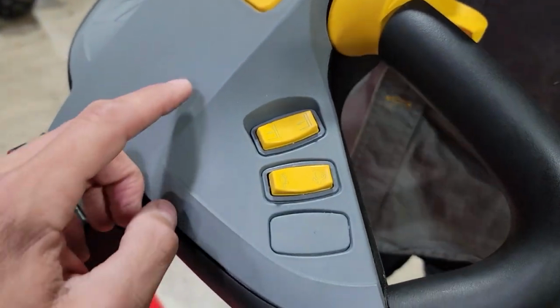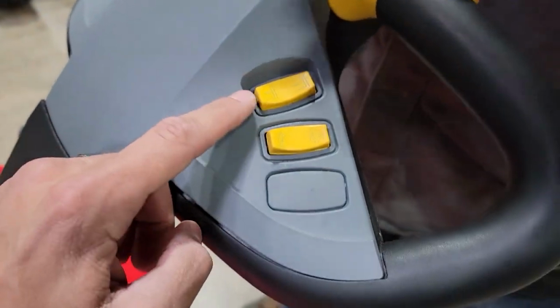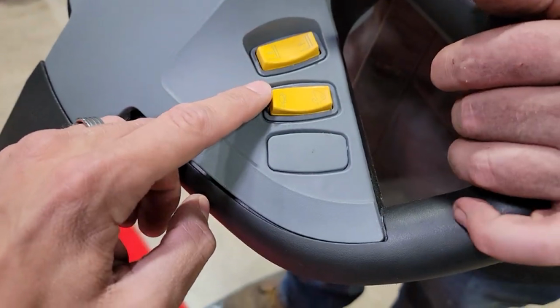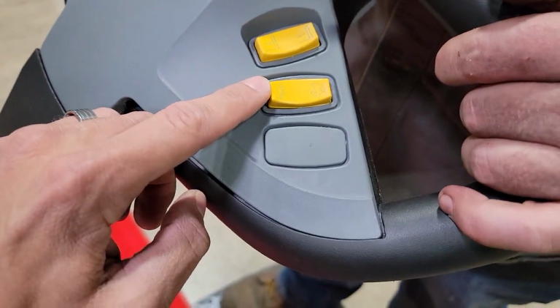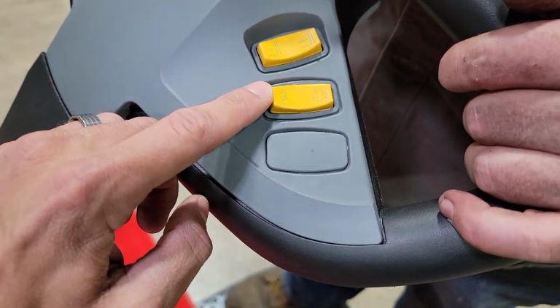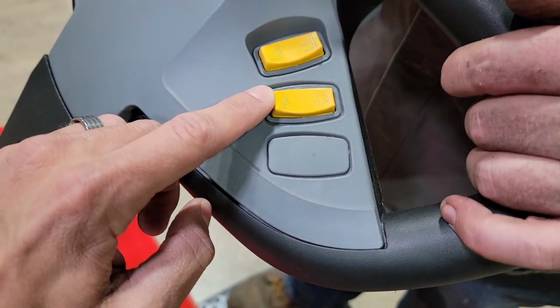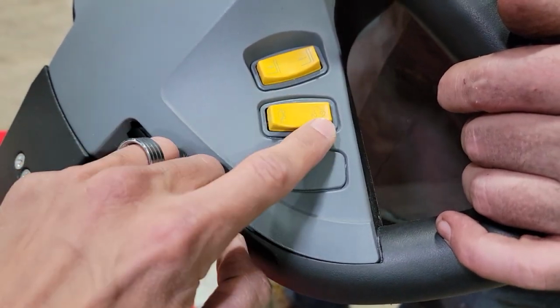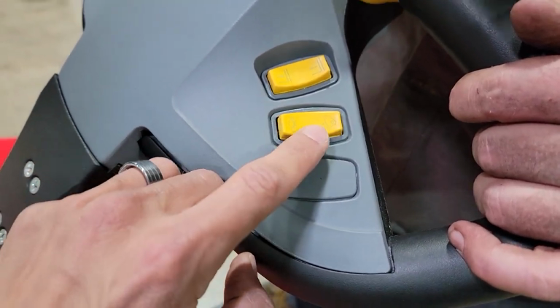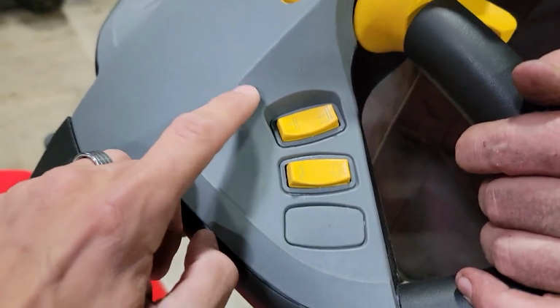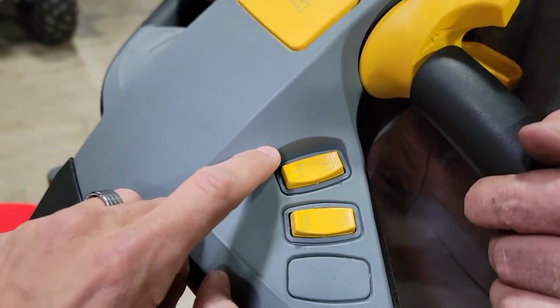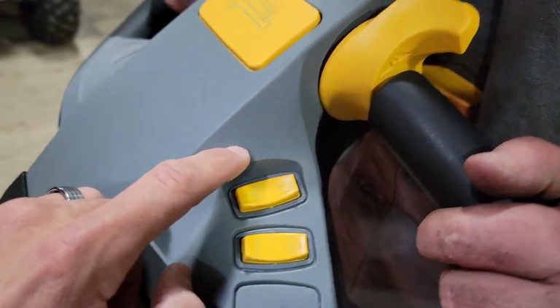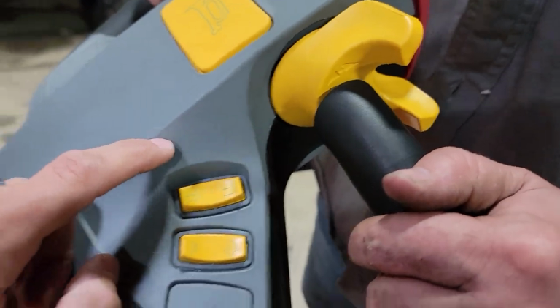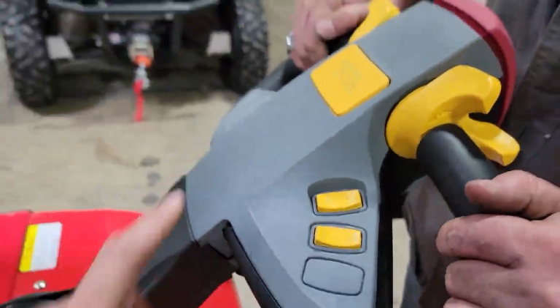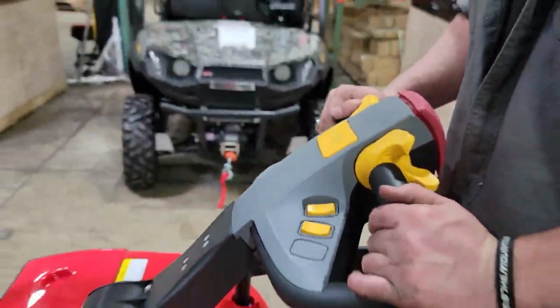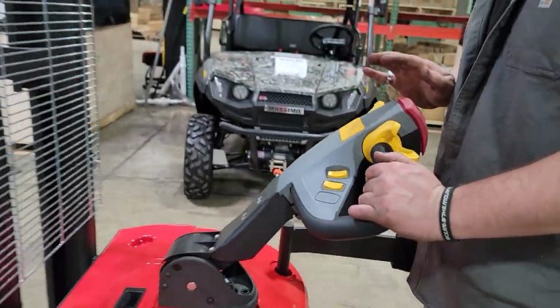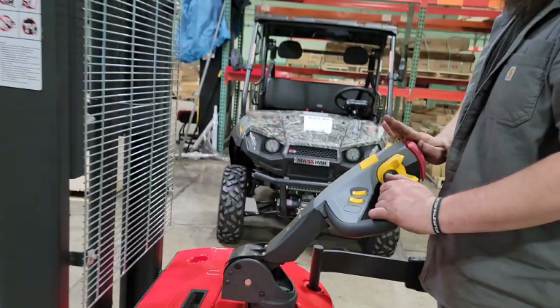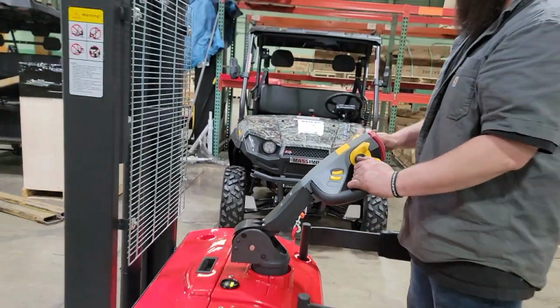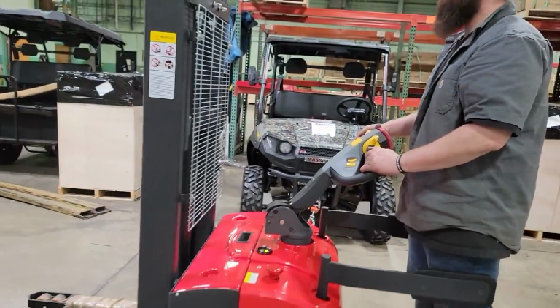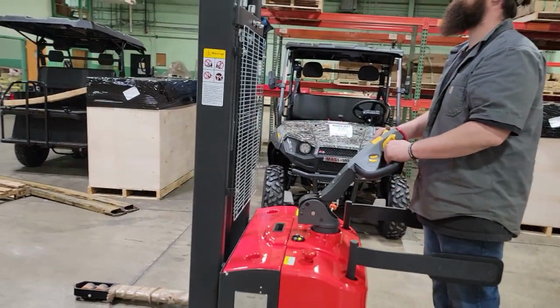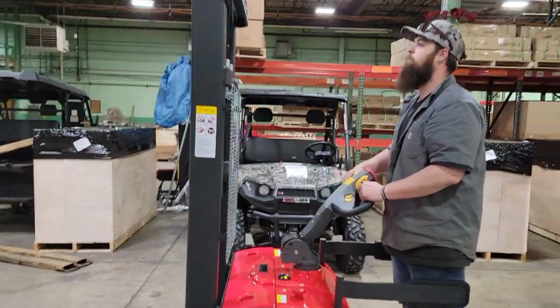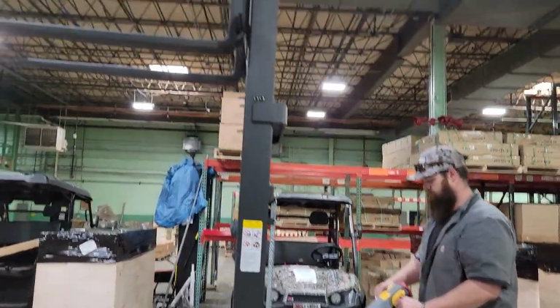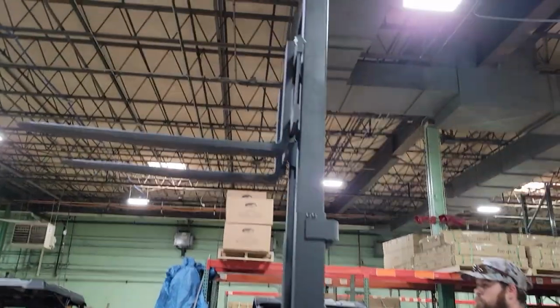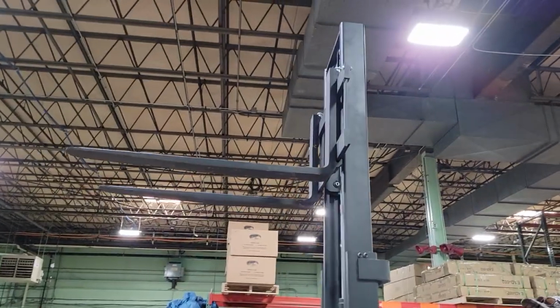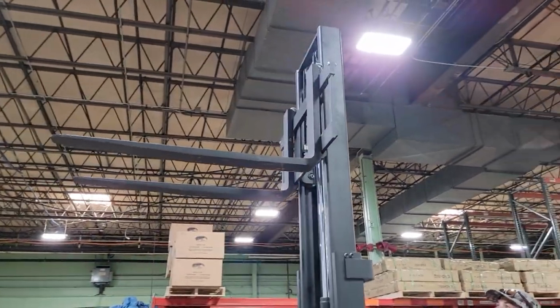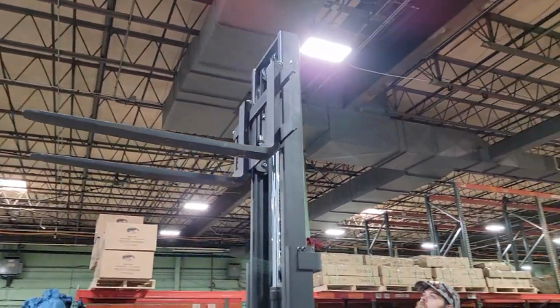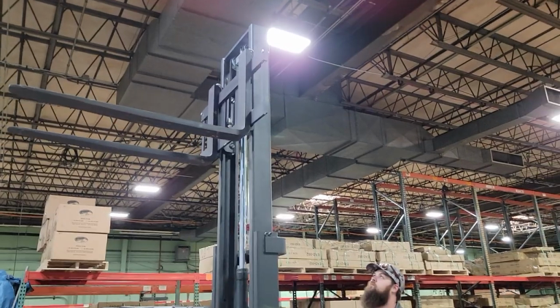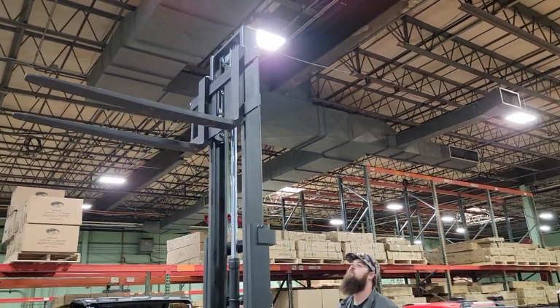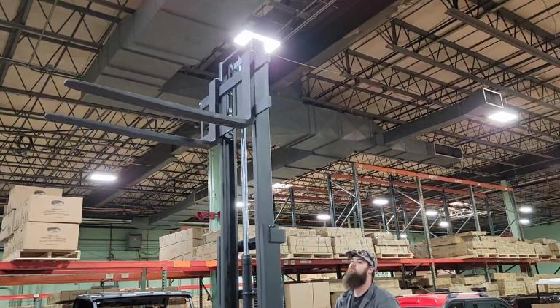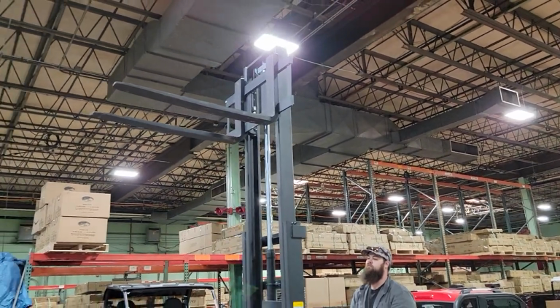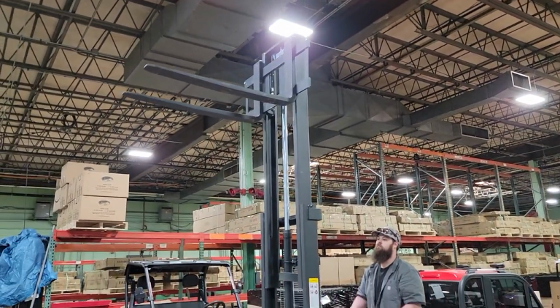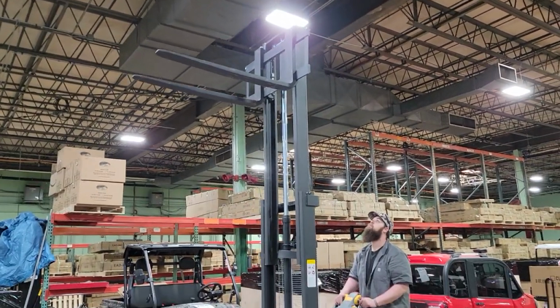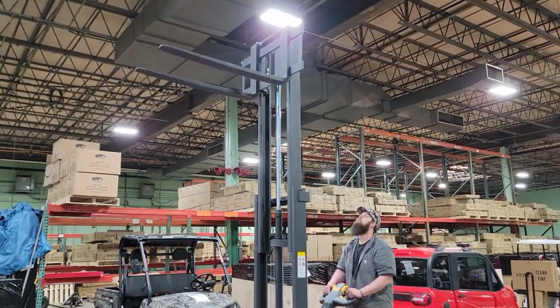A lot of safety features including your horn. You've got slow speed, fast speed, and you also have safety. Check it out — 118 inch lift height.